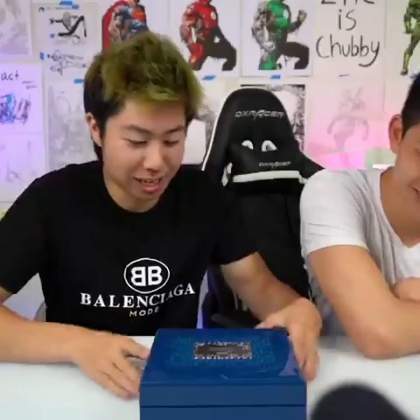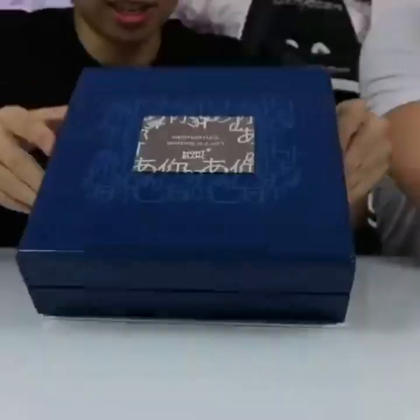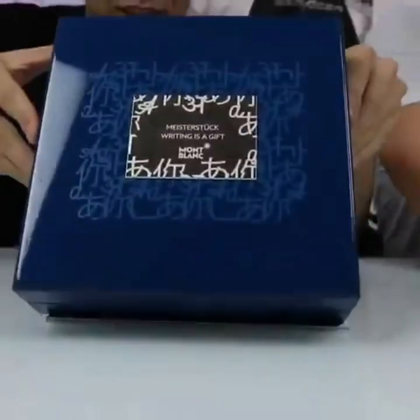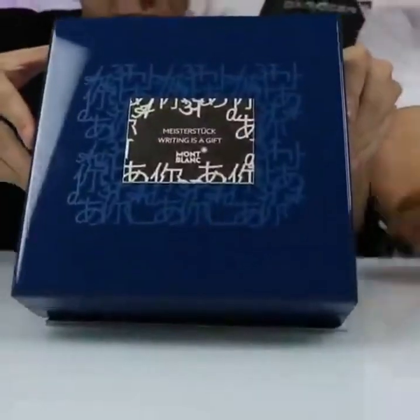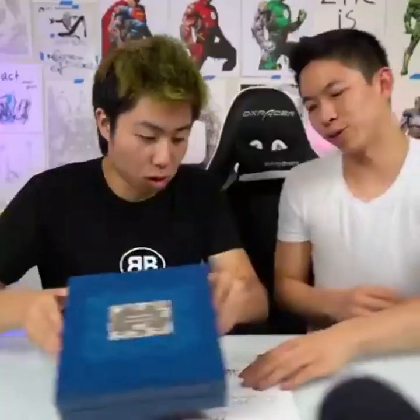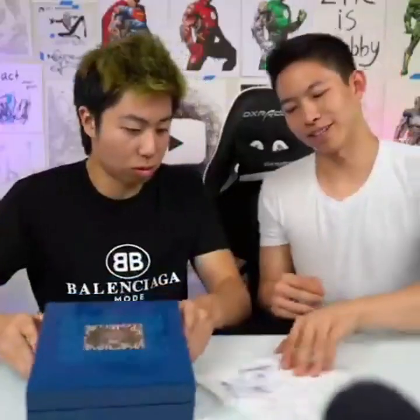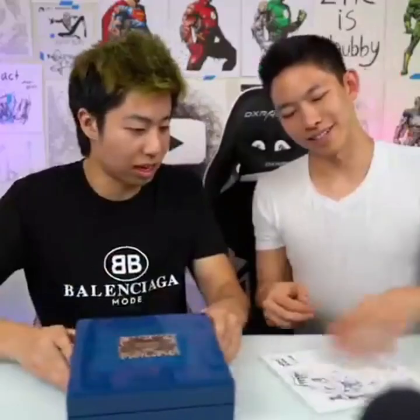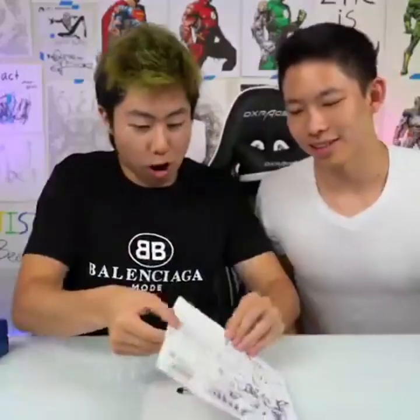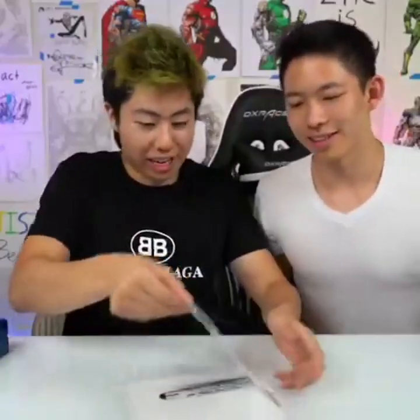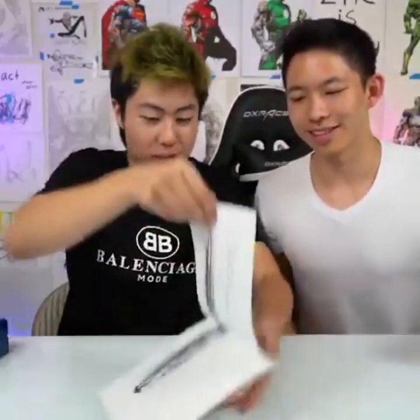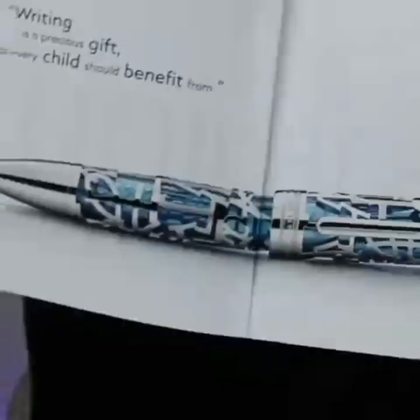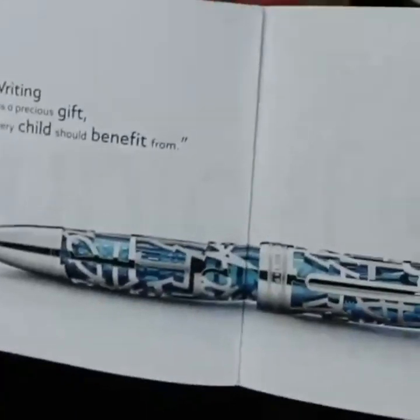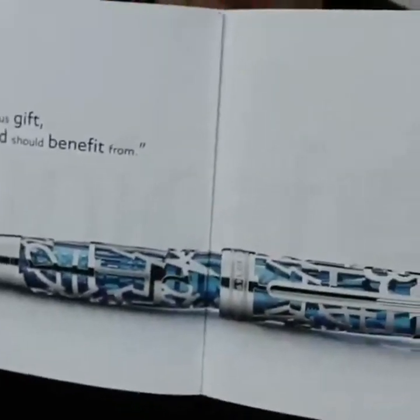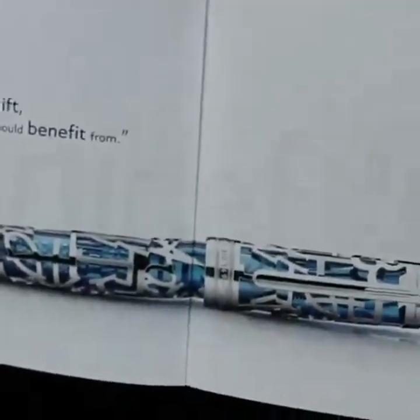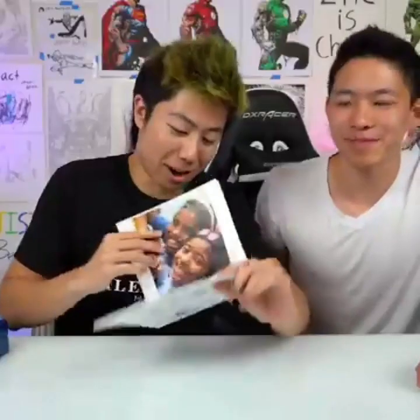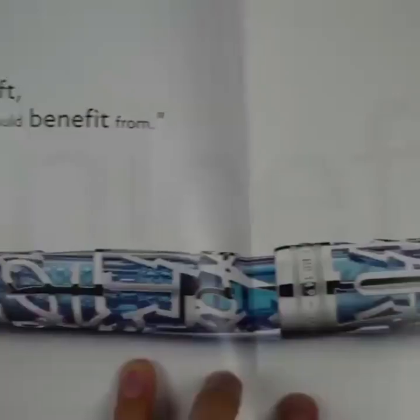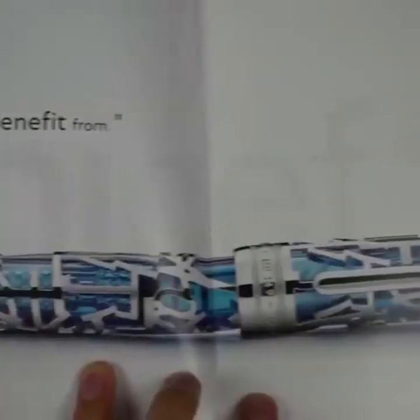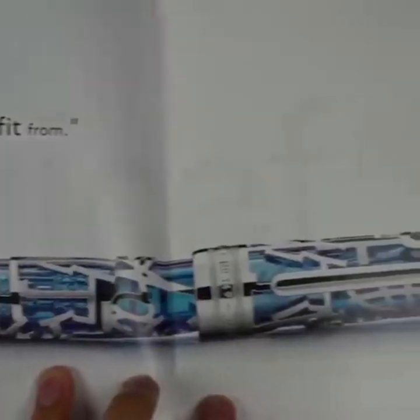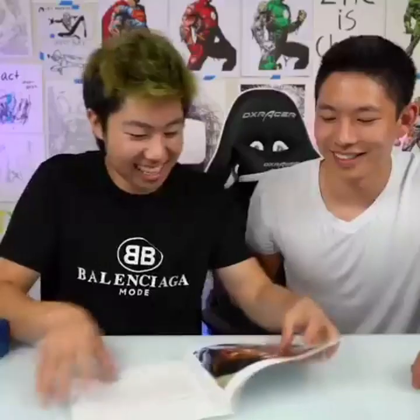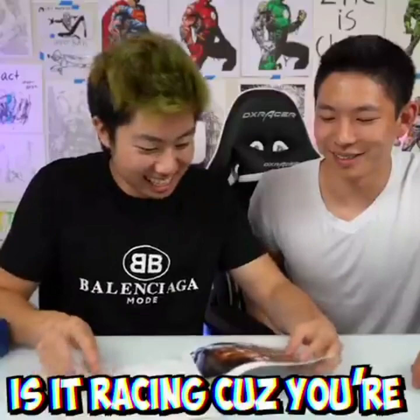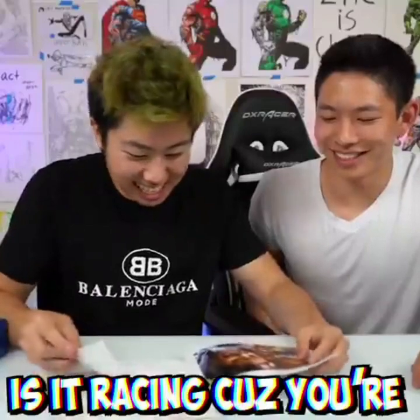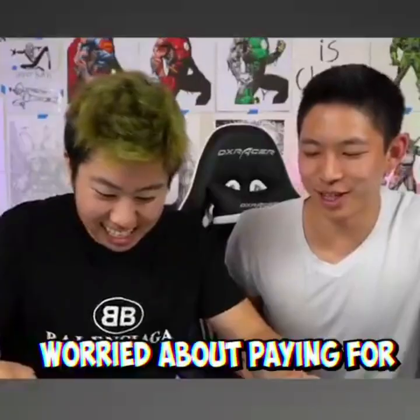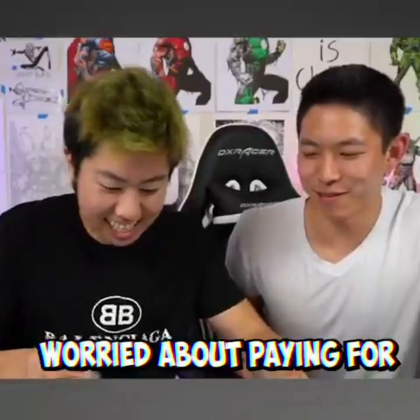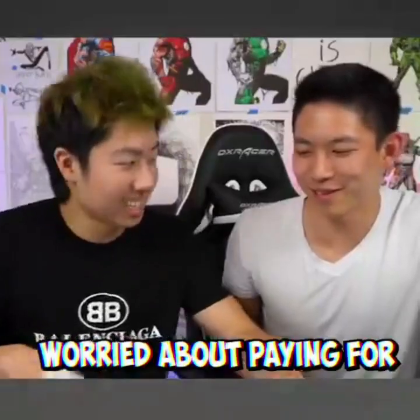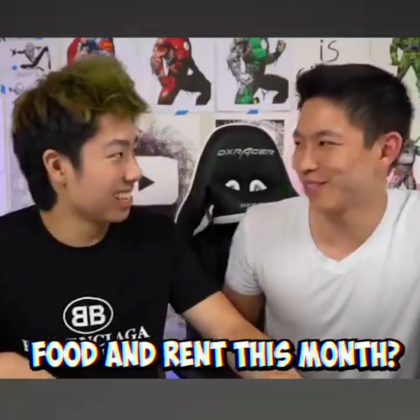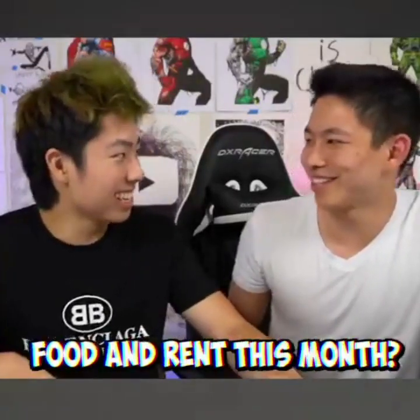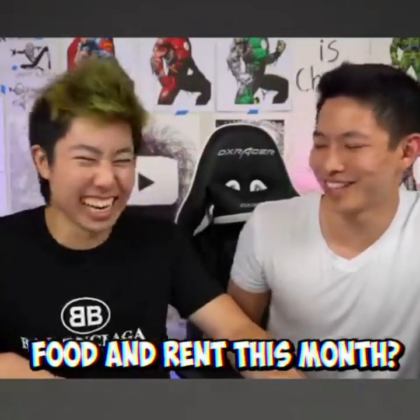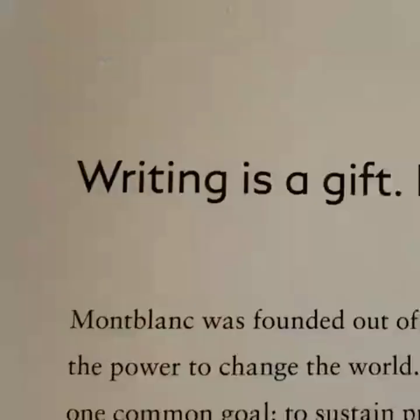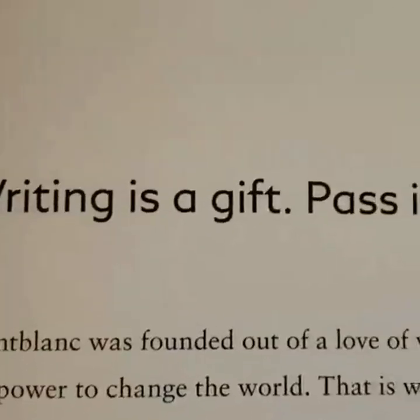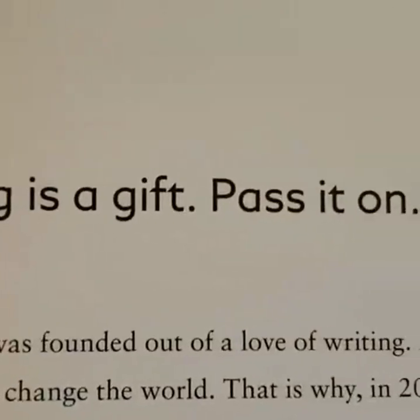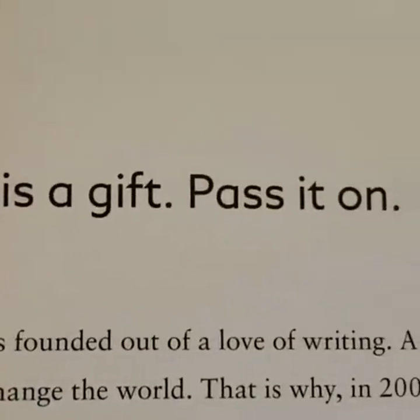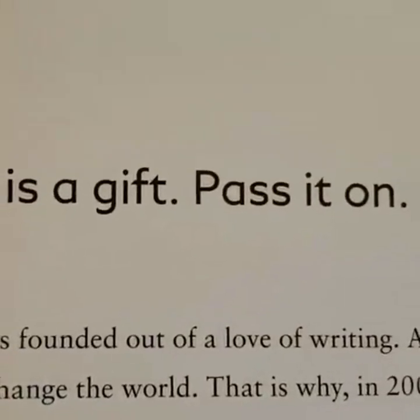Should I open it? Yes! Did you guys get it? Whoa, what is that? Okay, so this is what's inside. My heart is racing right now. Is it racing because you're worried about paying for food and rent this month? Writing is a gift, pass it on.